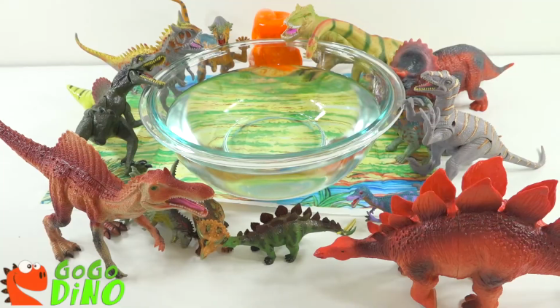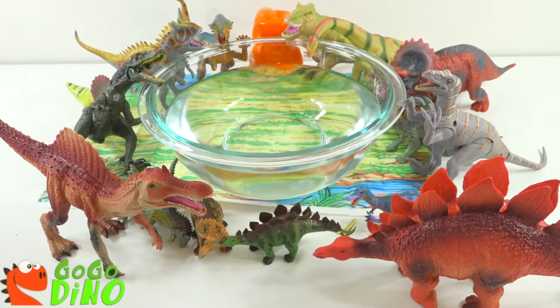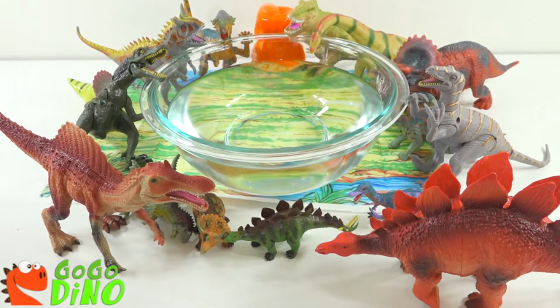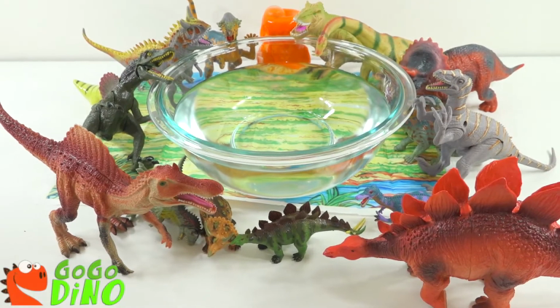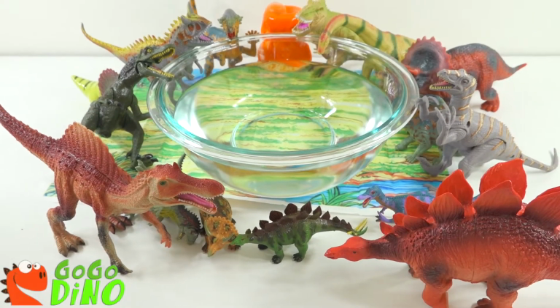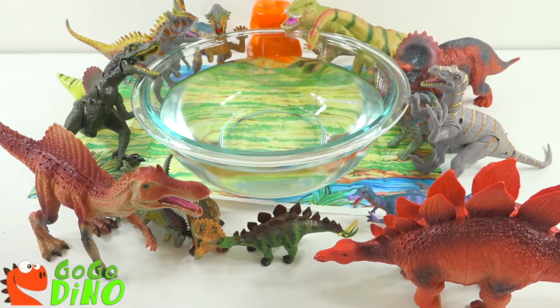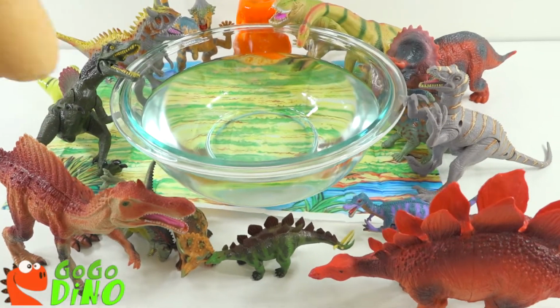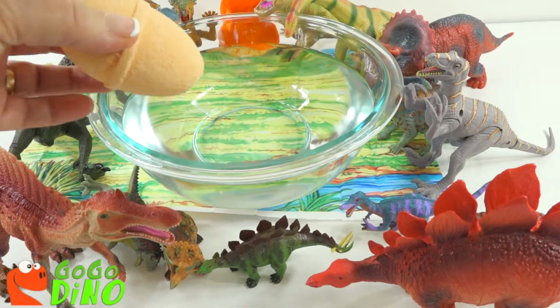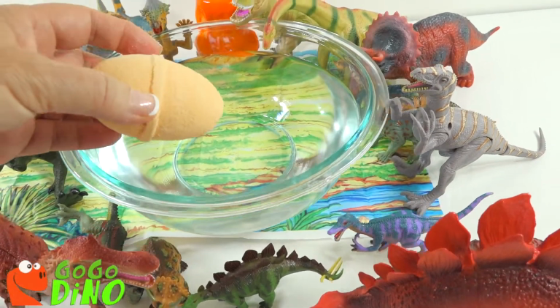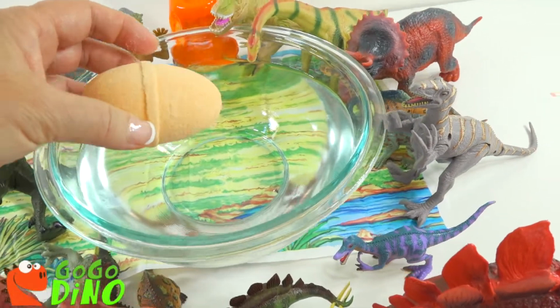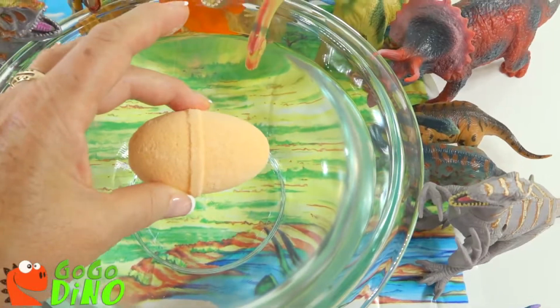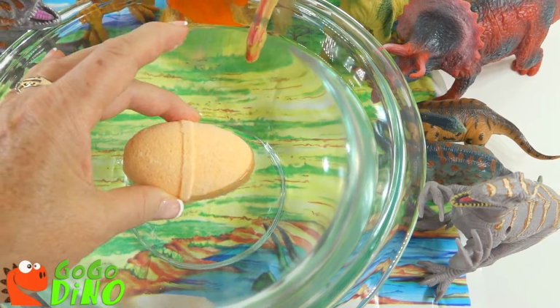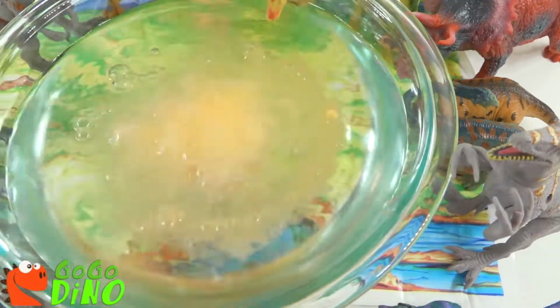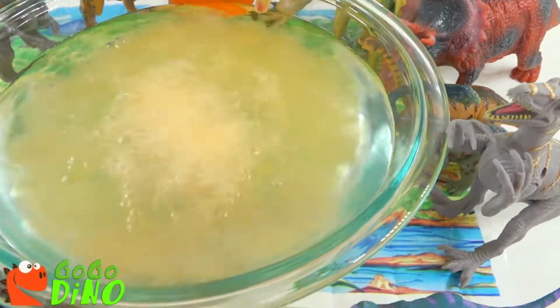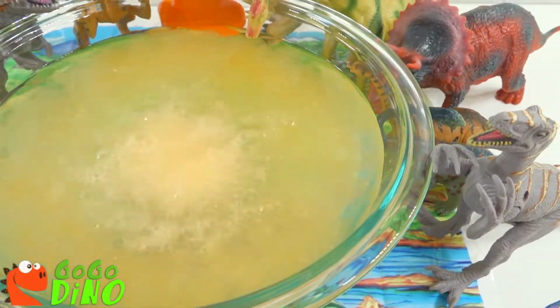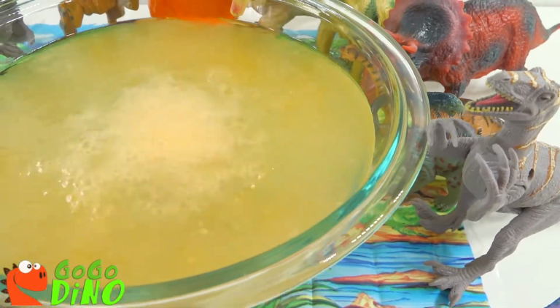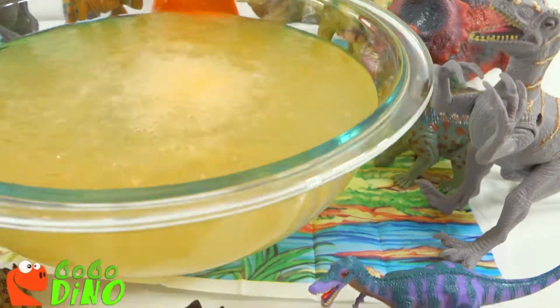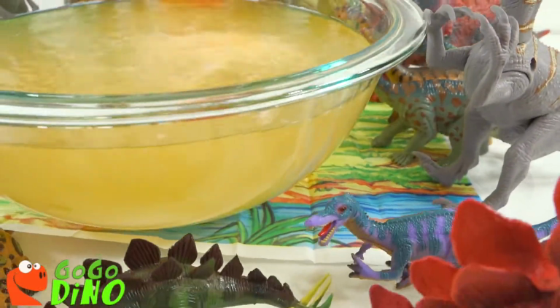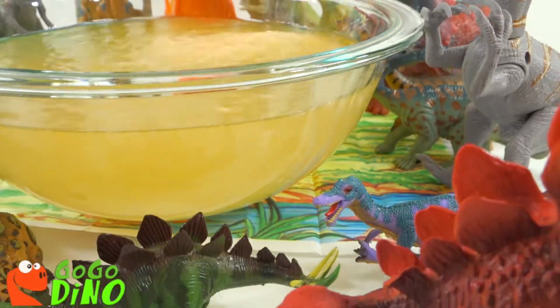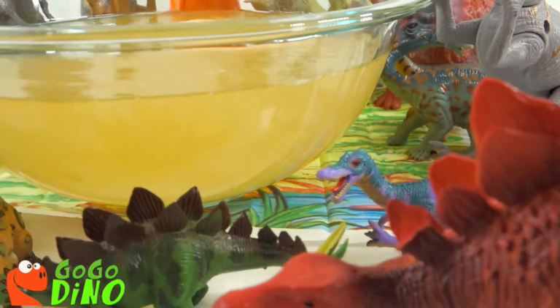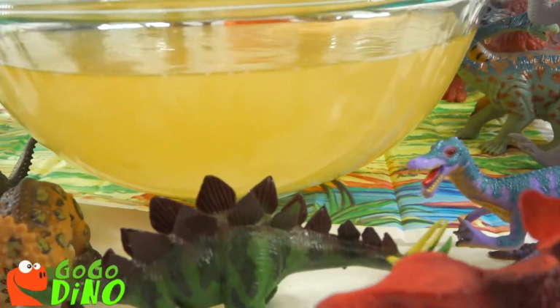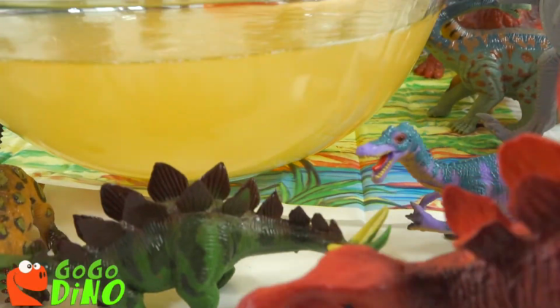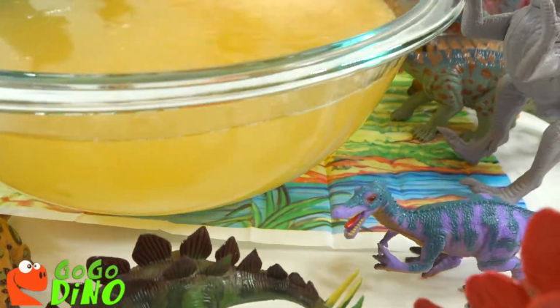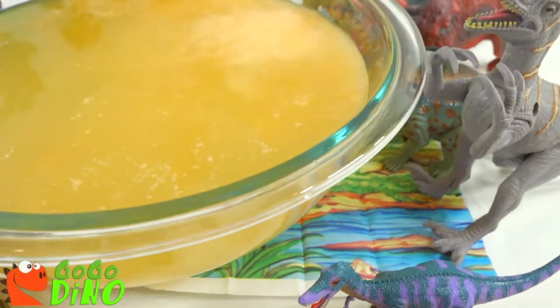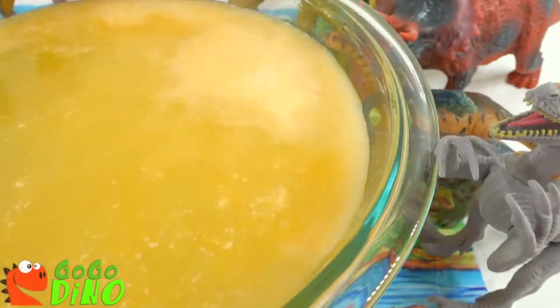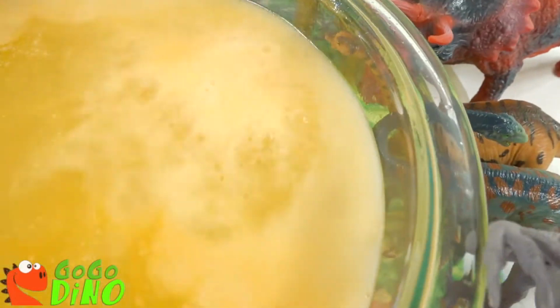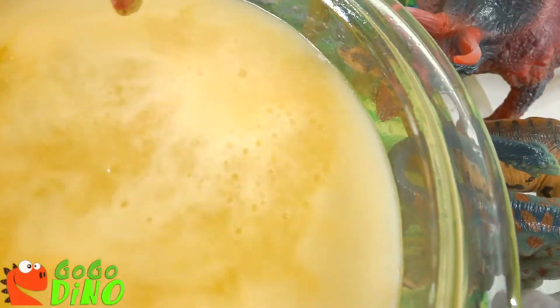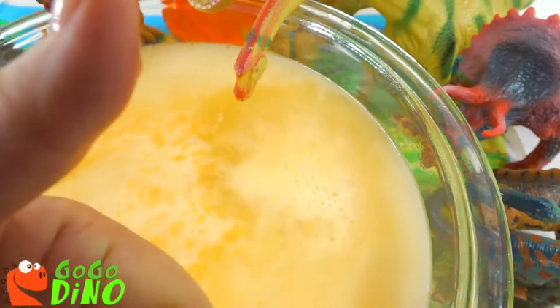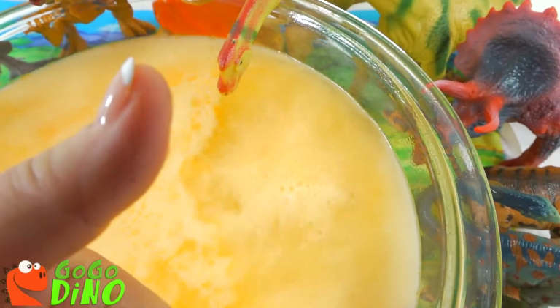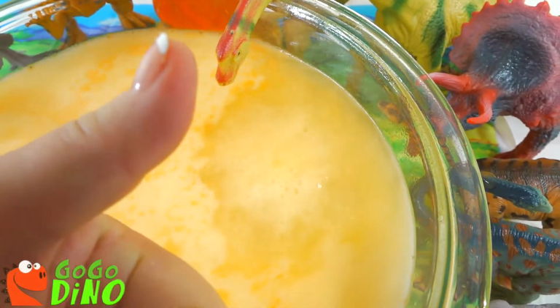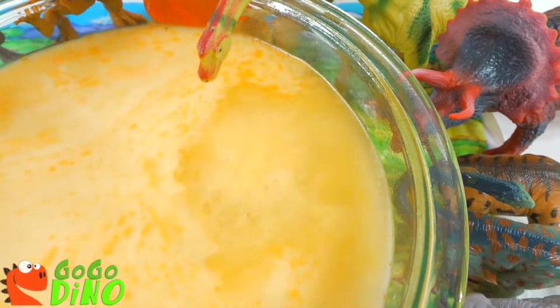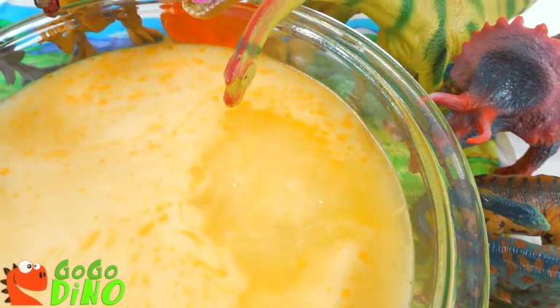It appears our dinosaurs are just as curious. Let's open up our egg. It's bubbling. Can you see the bubbles? Give this video a thumbs up if you see the bubbles.